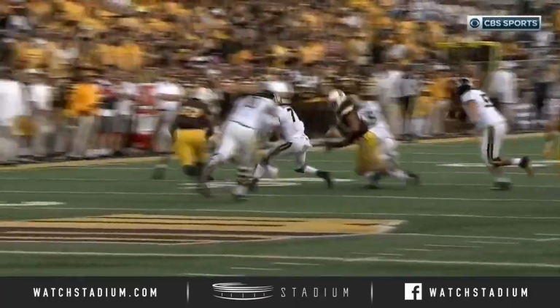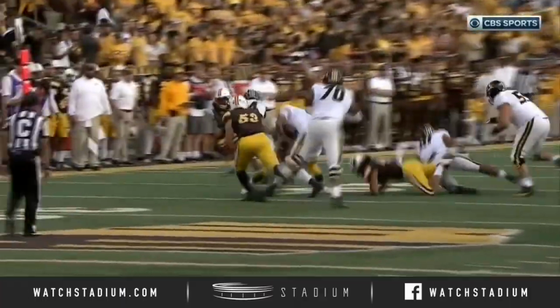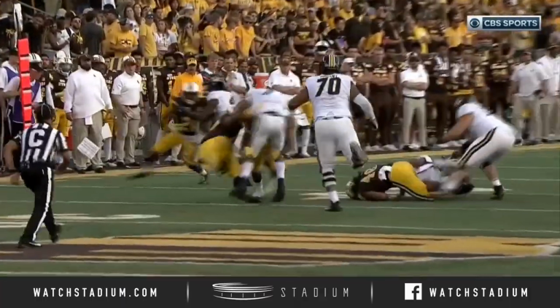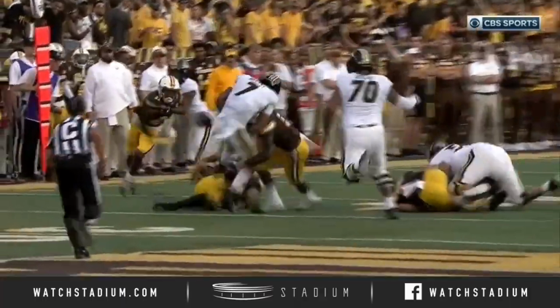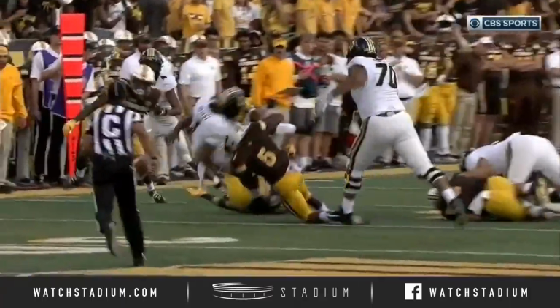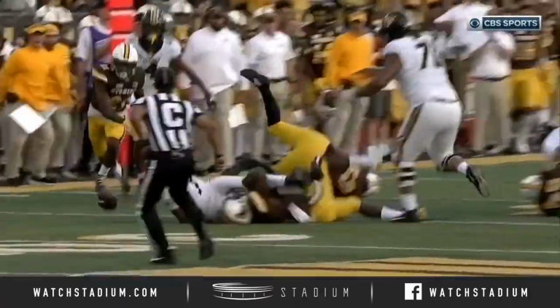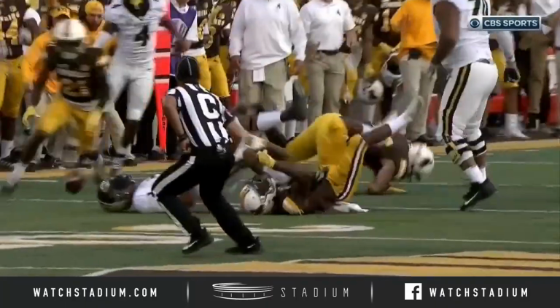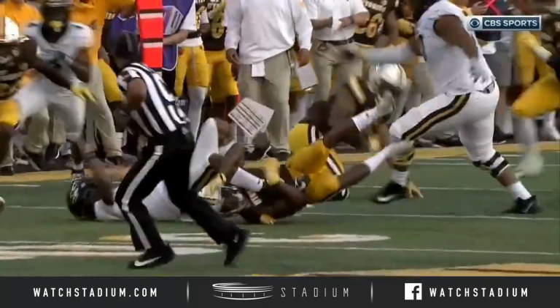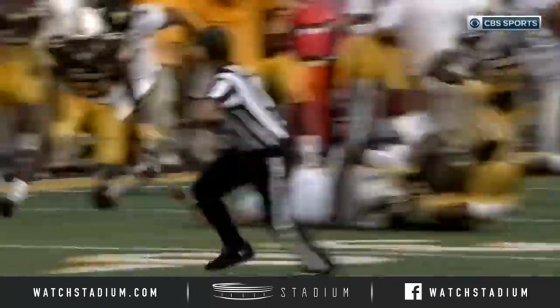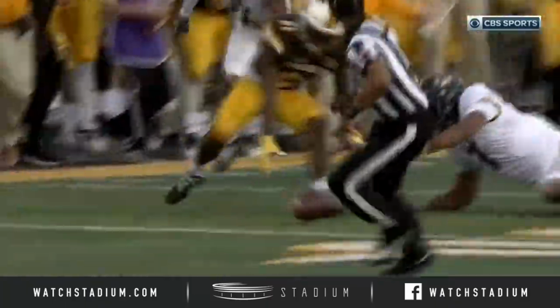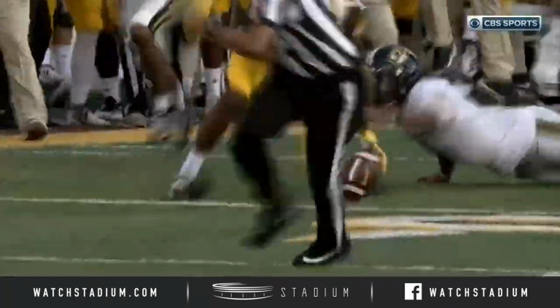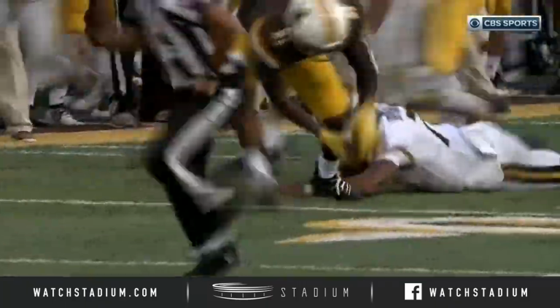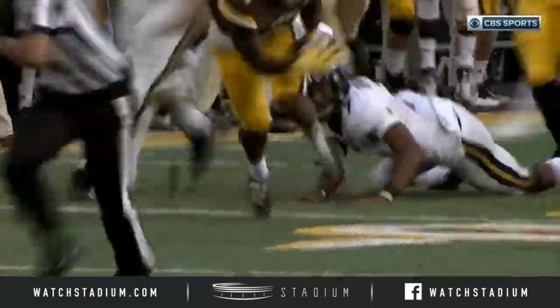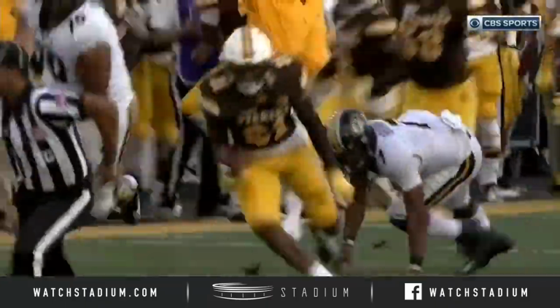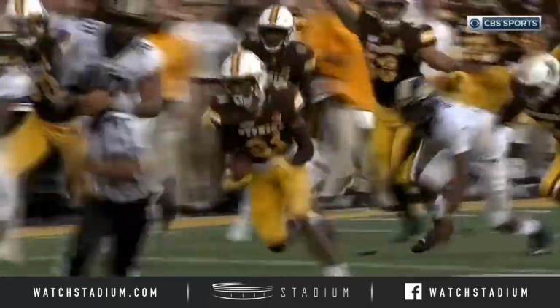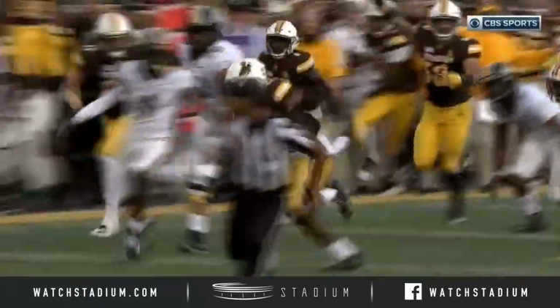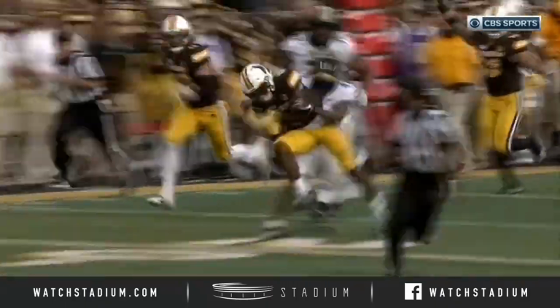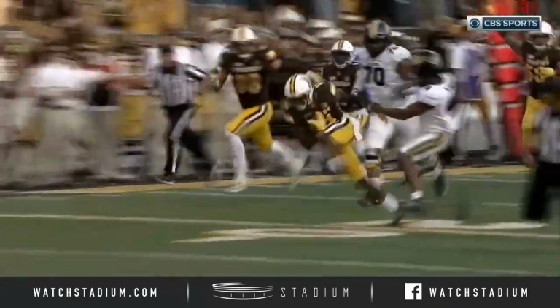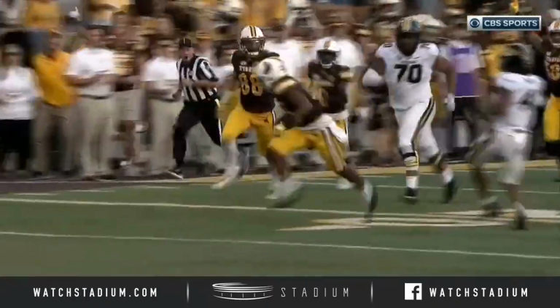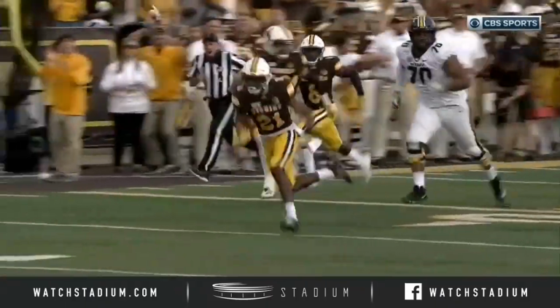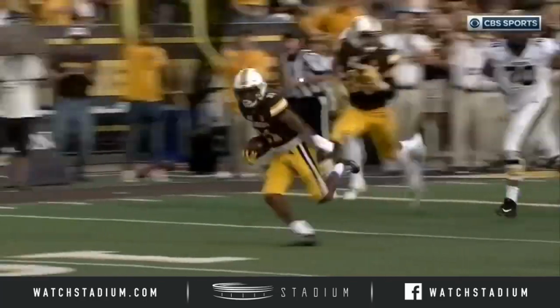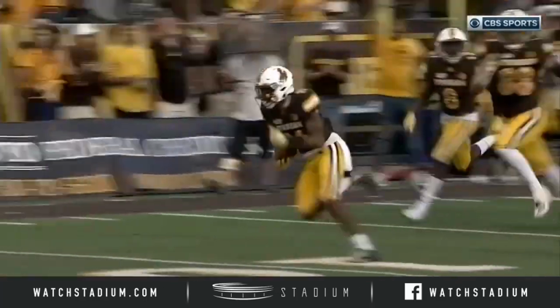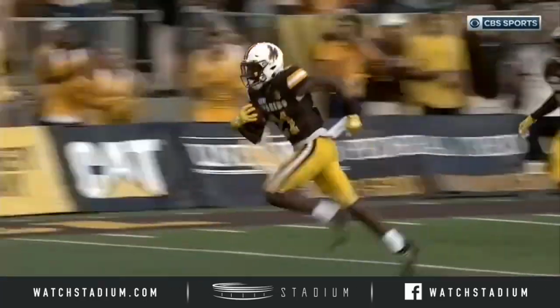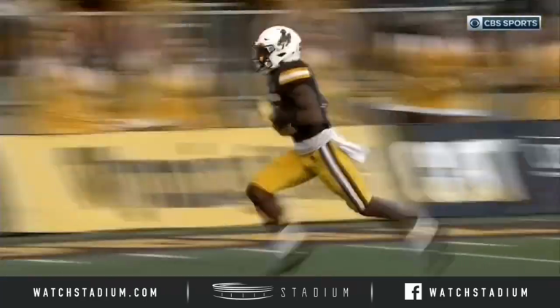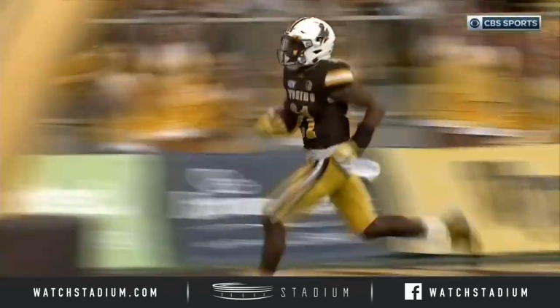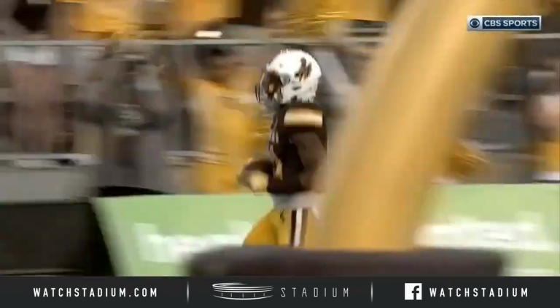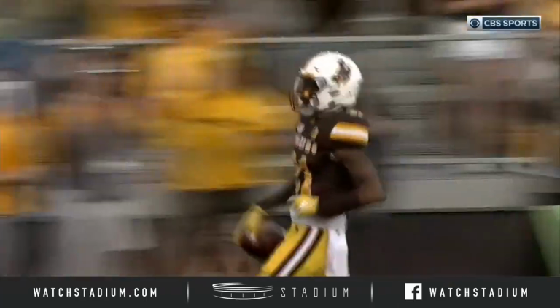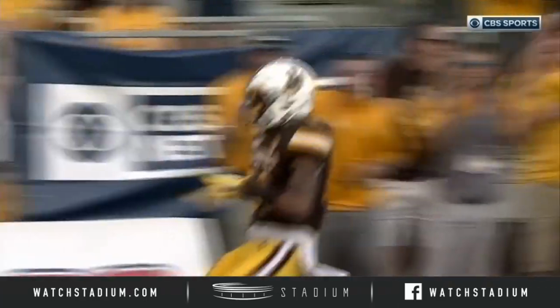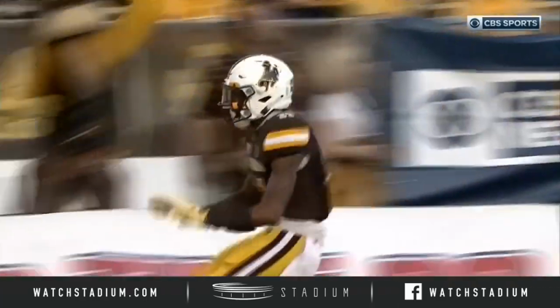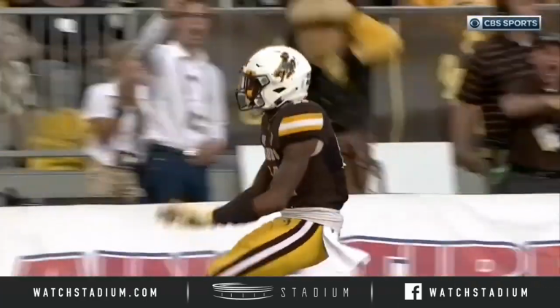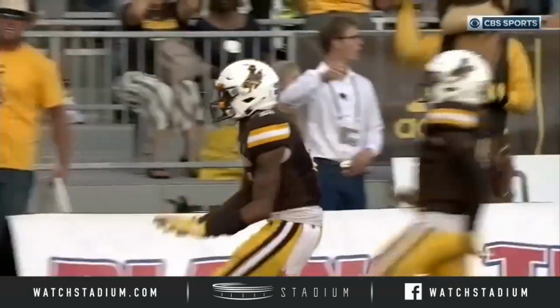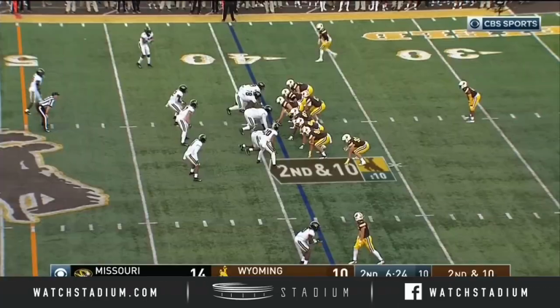He cannot turn the ball over. That hasn't changed whether he's at Clemson or at Missouri. What an opportunistic play by Wyoming, and this crowd is back into it.